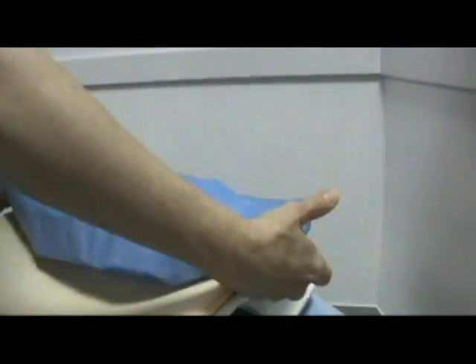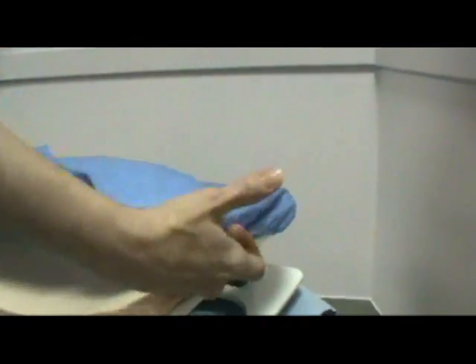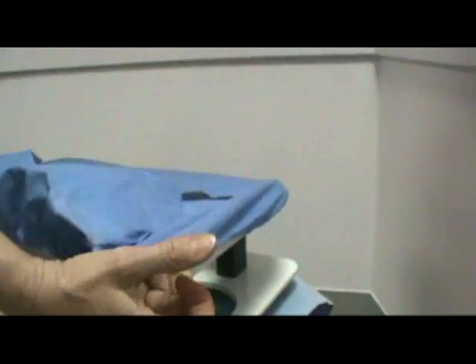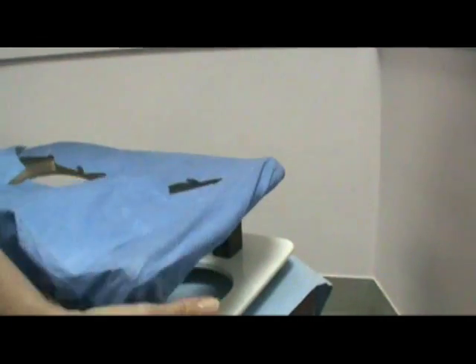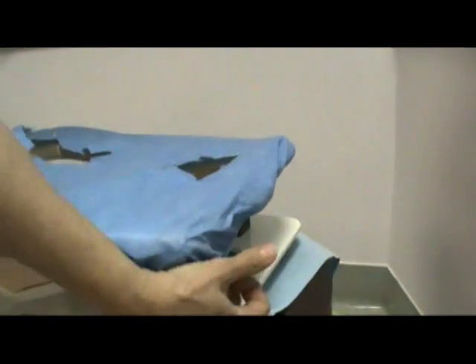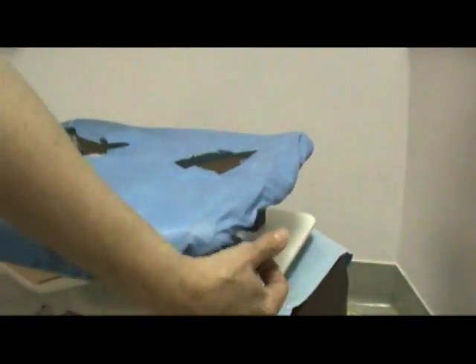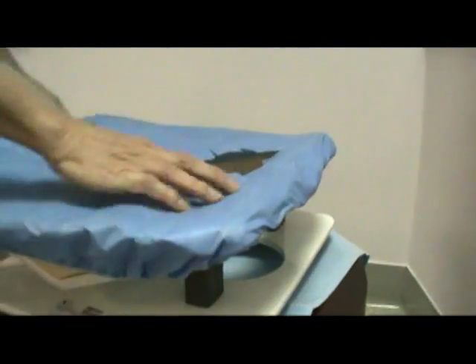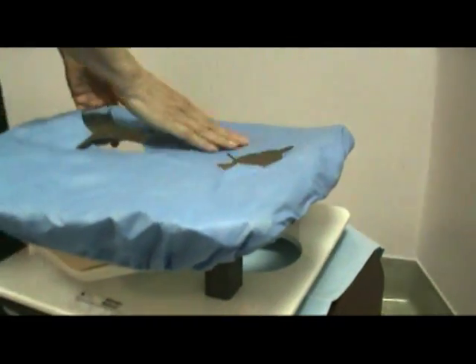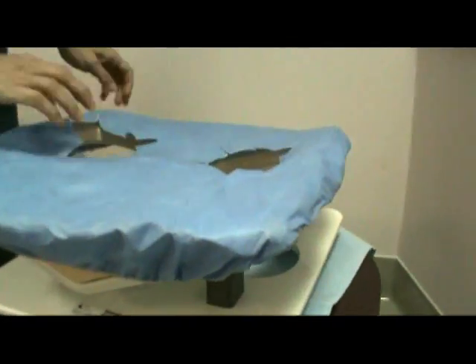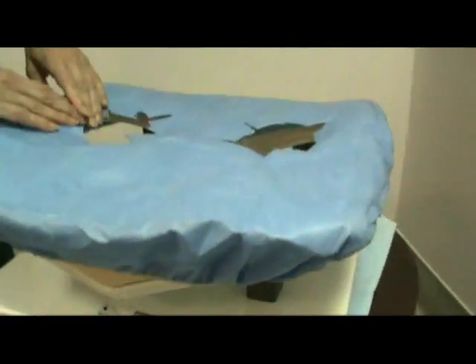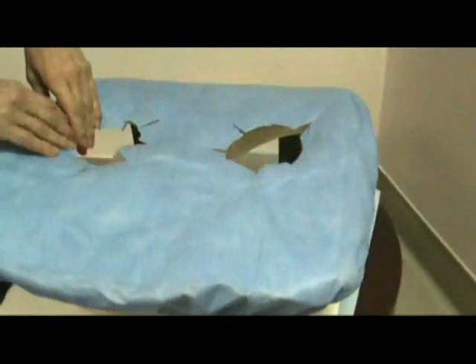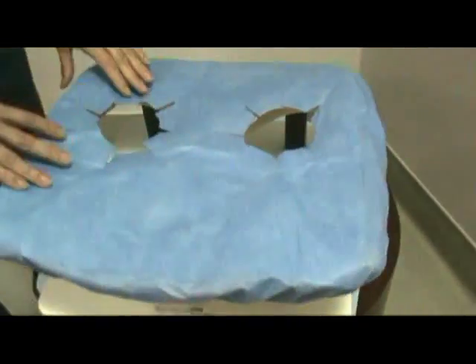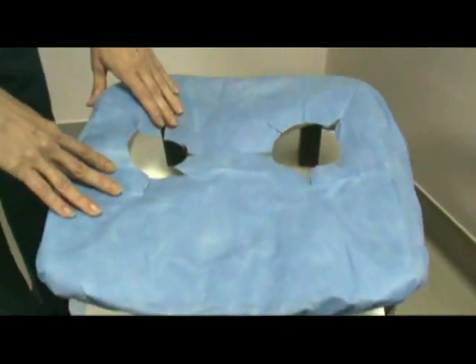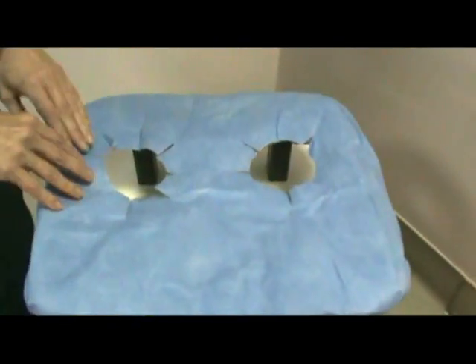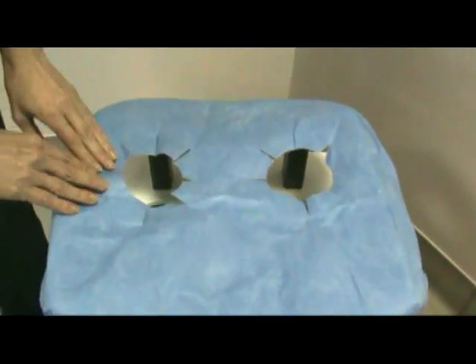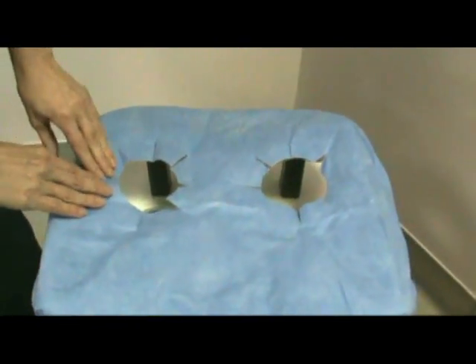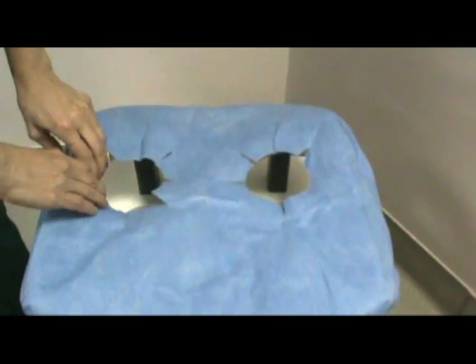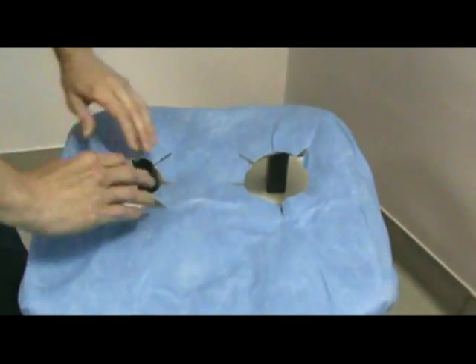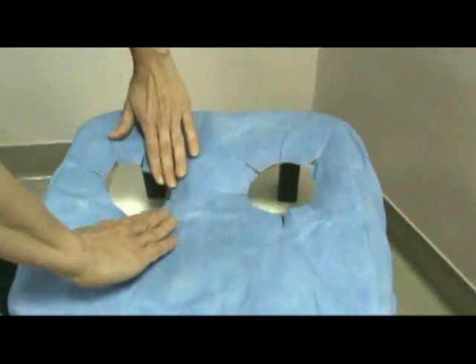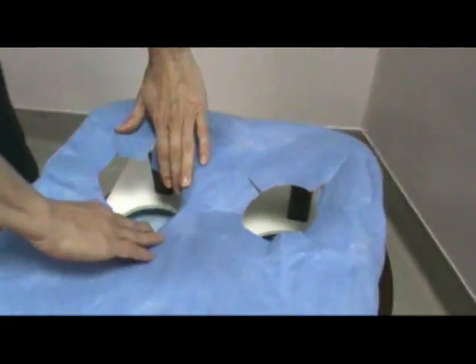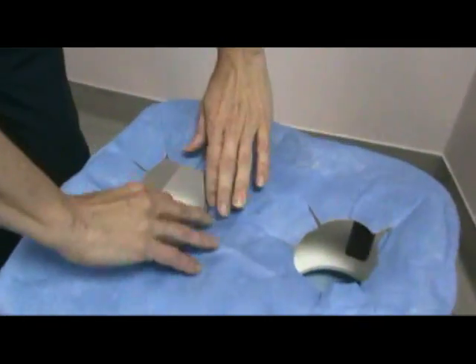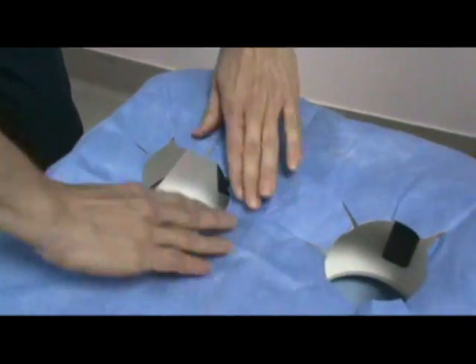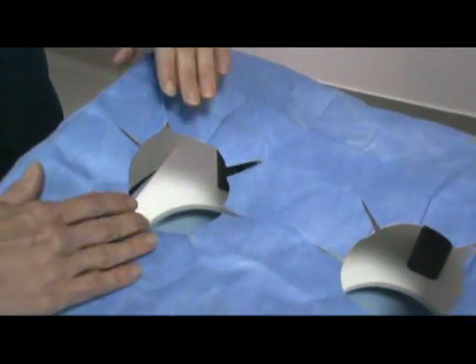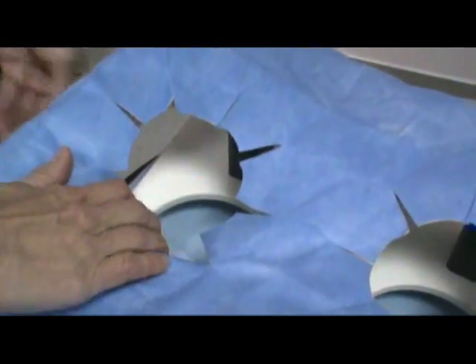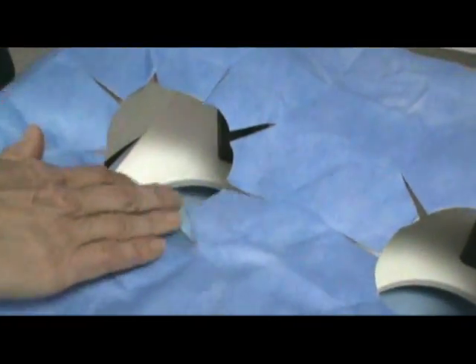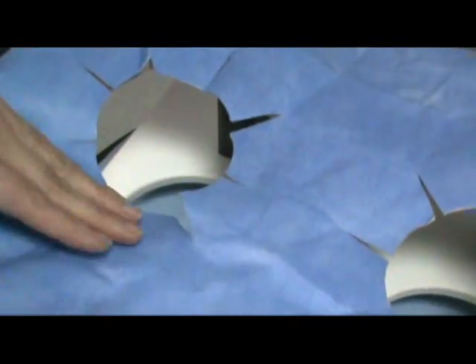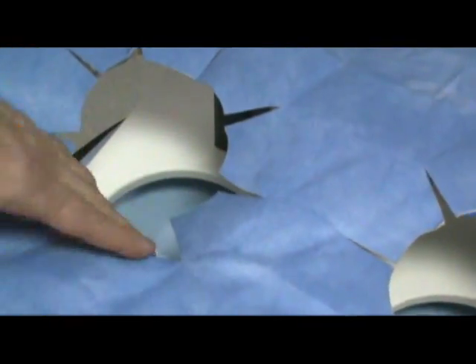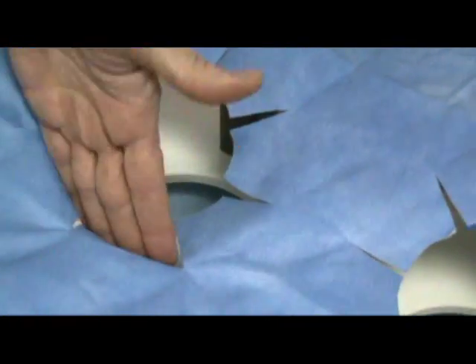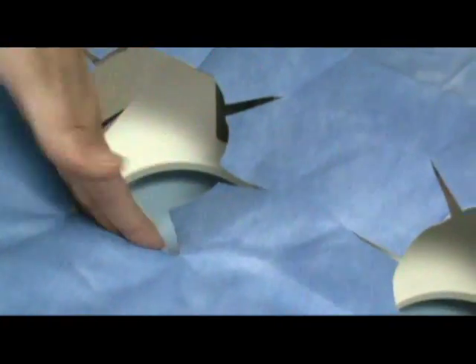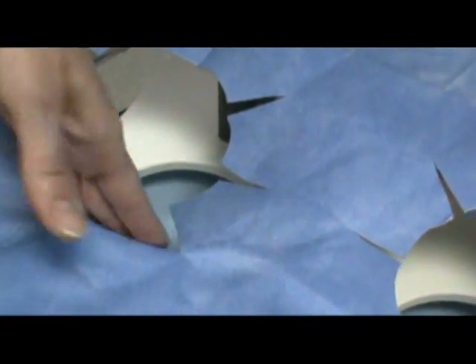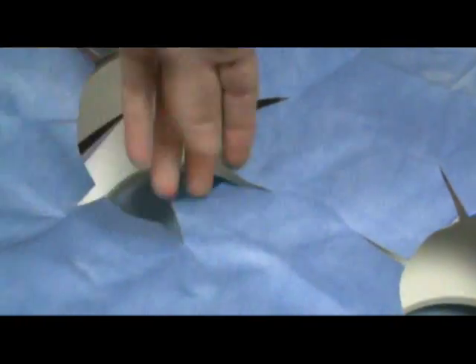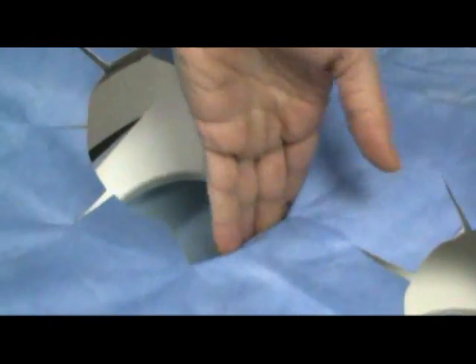As you pull this straight down, it automatically lines up to the breast coil holes. One of the advantages of this breast coil is it has these flaps, which maintain a barrier so when the breast falls through here, it never touches the padding itself.